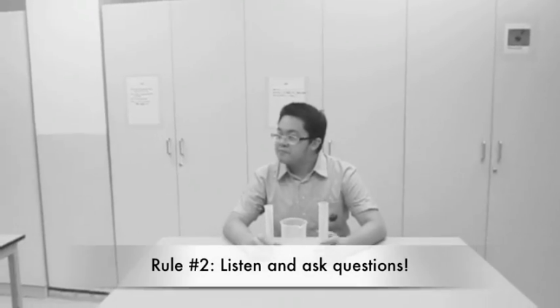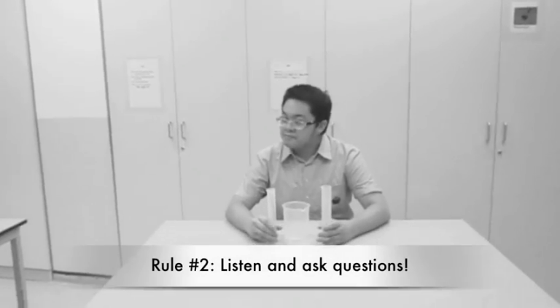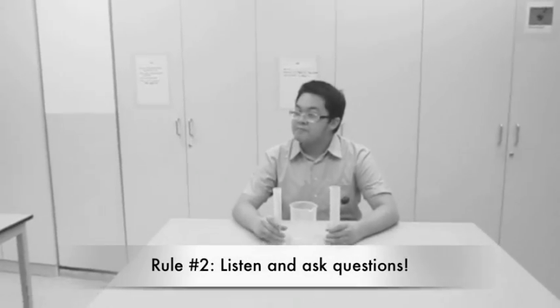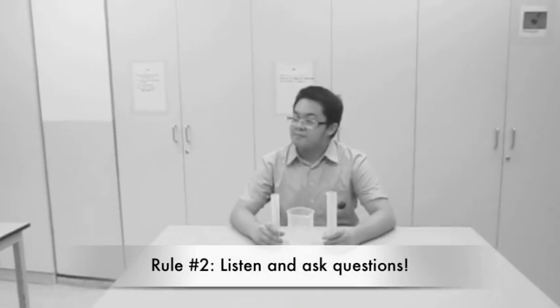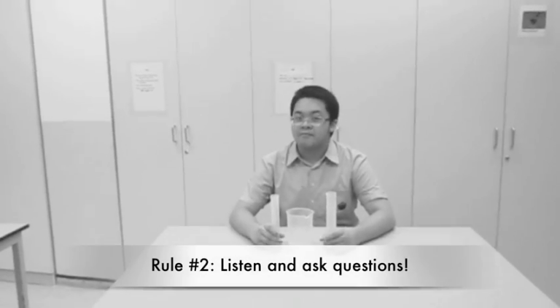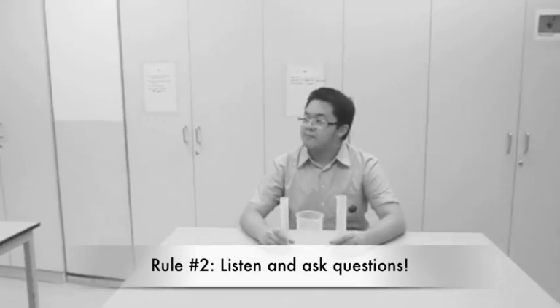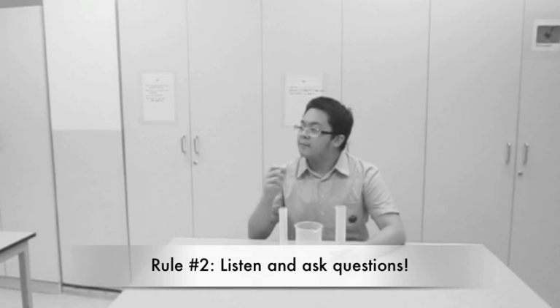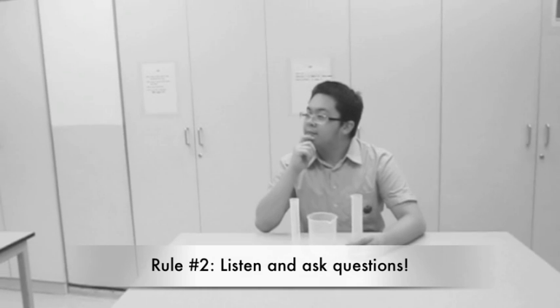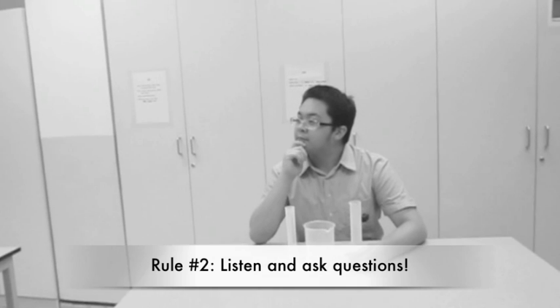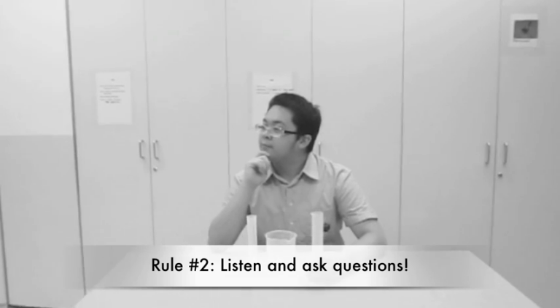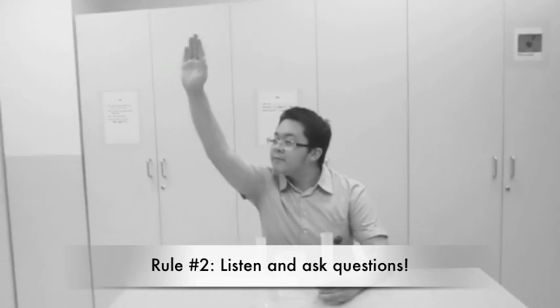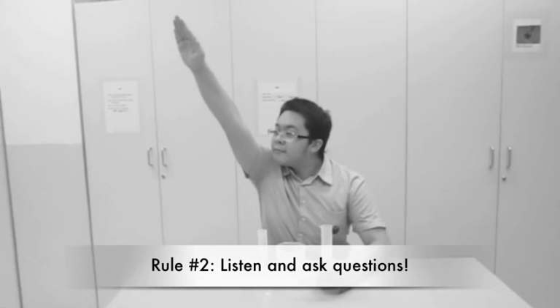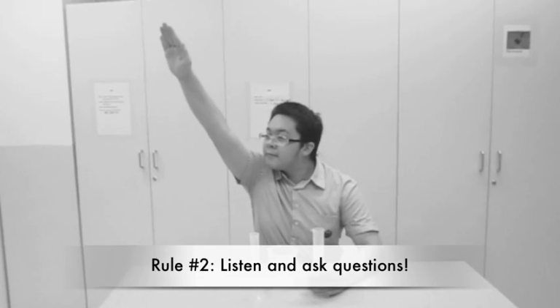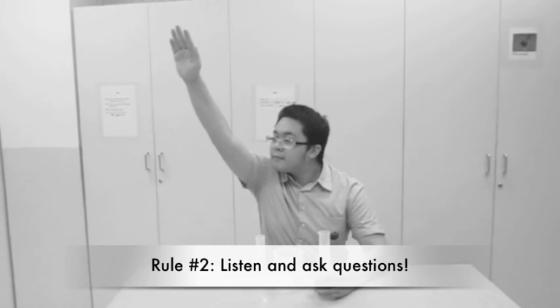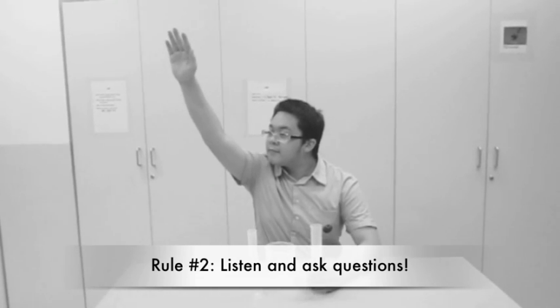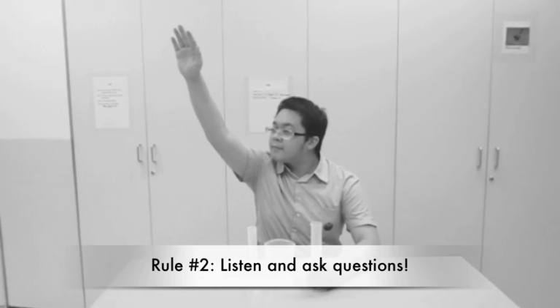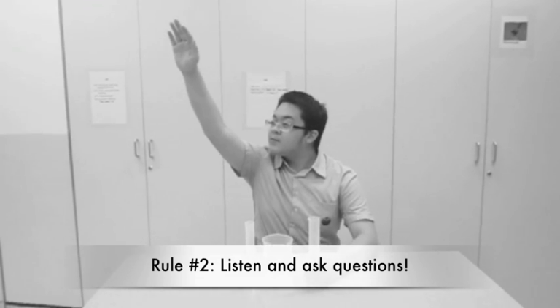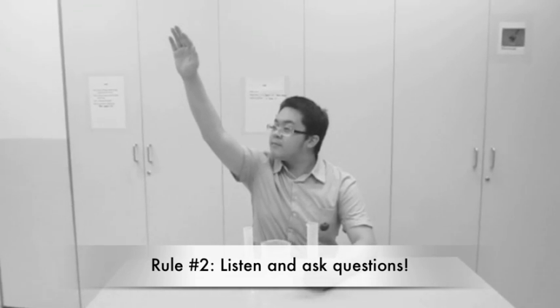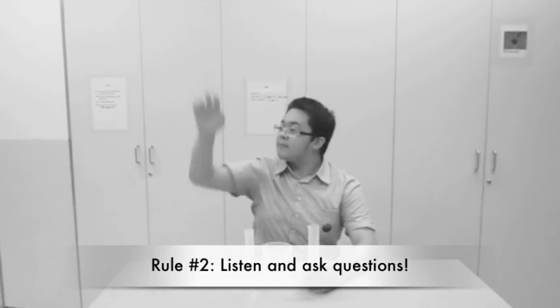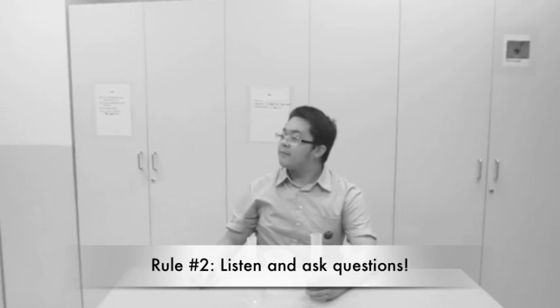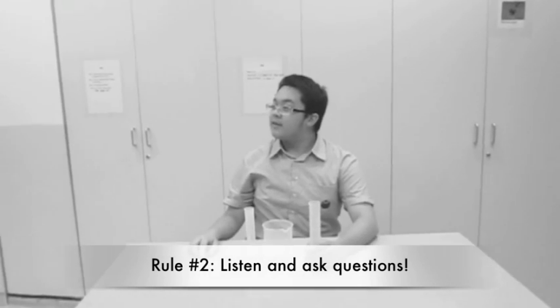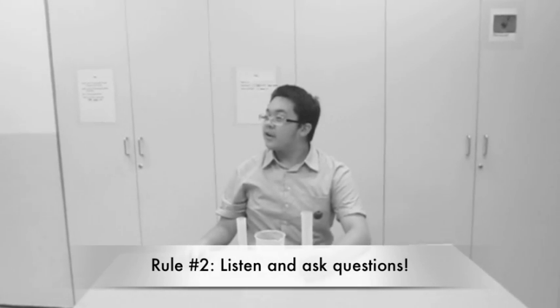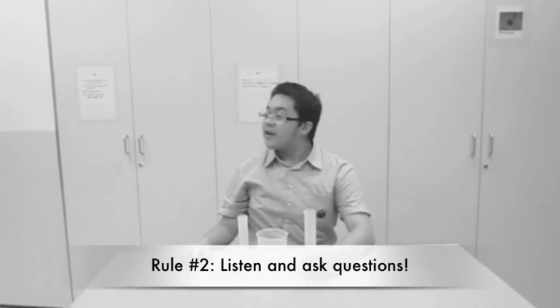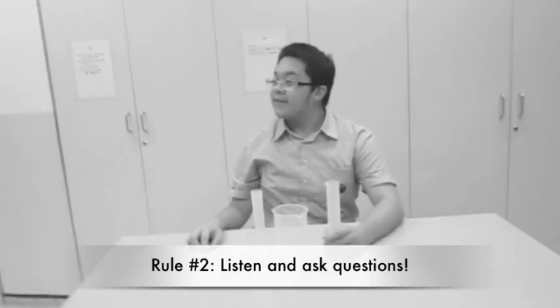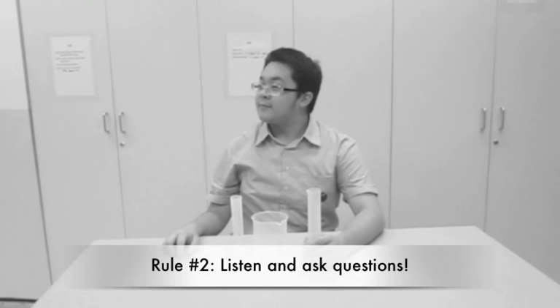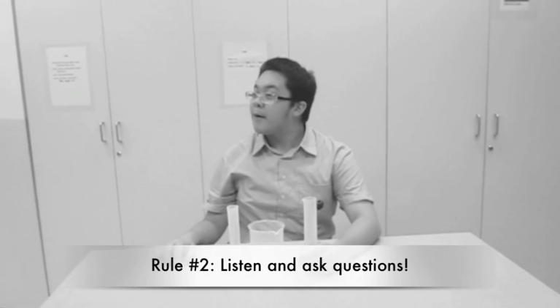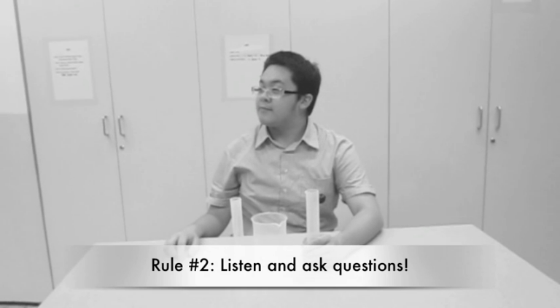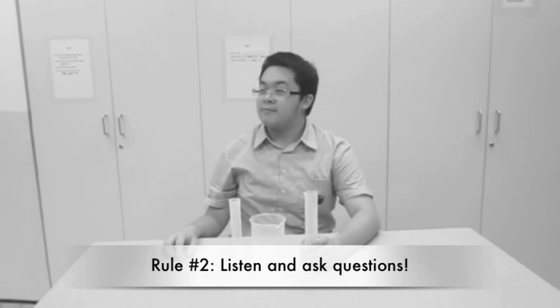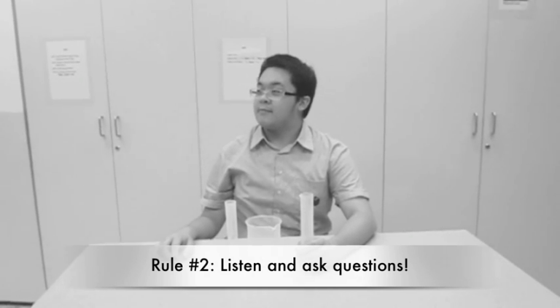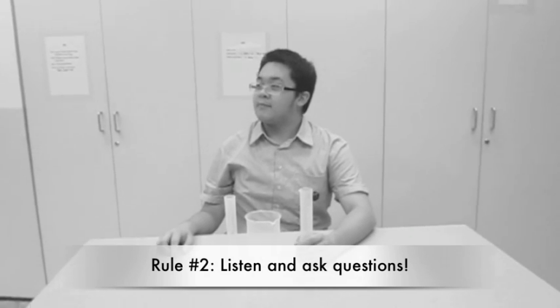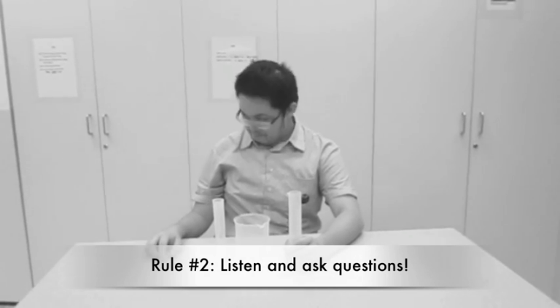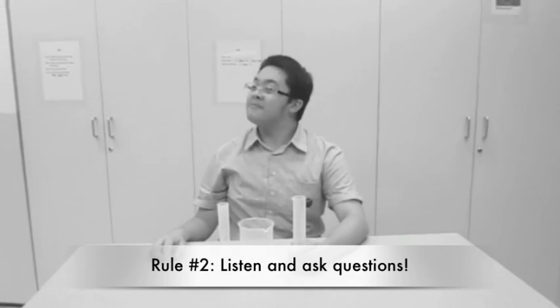Rule number 2. Listen to the teacher. If you are not sure, ask questions. It is better to ask than to make a mistake later on.